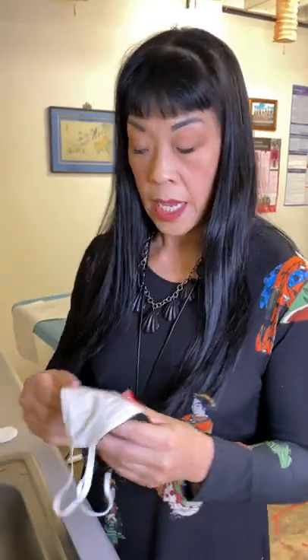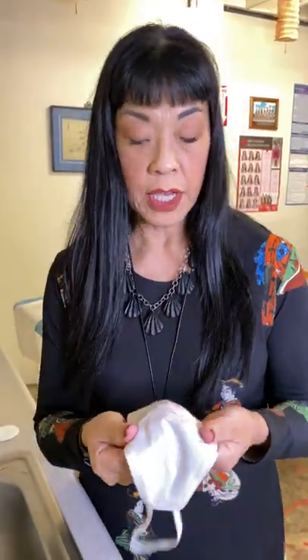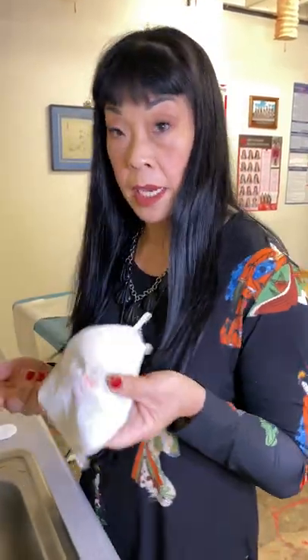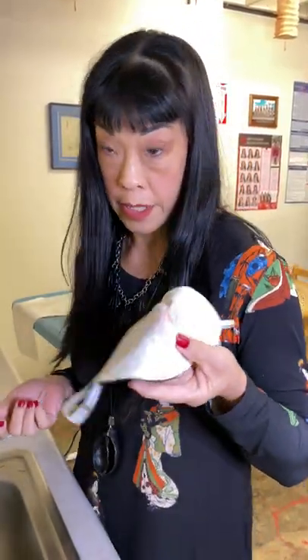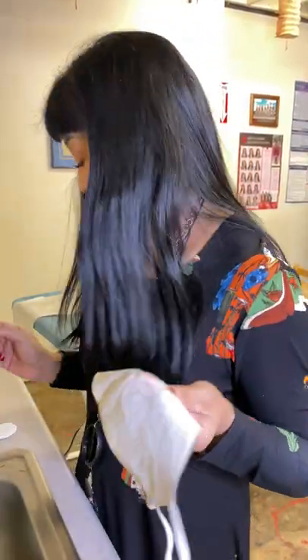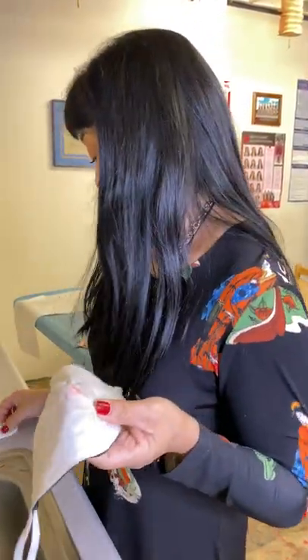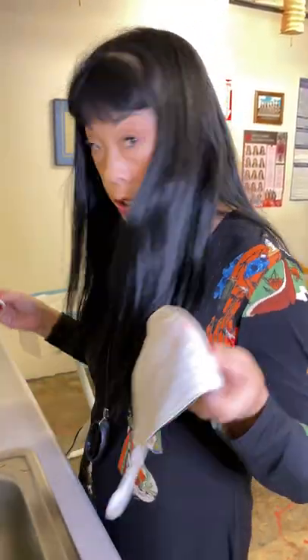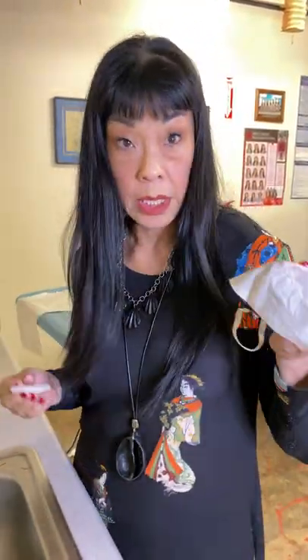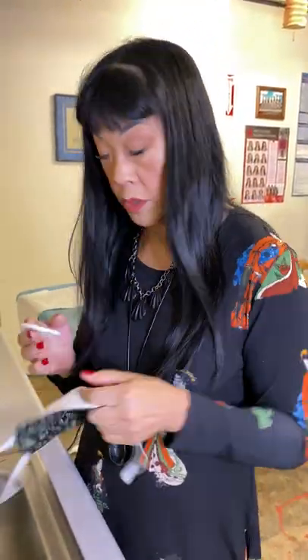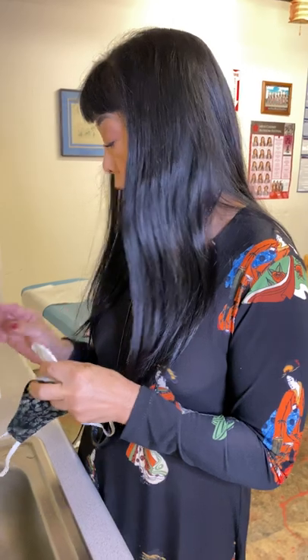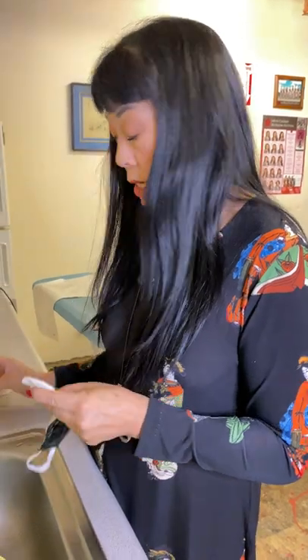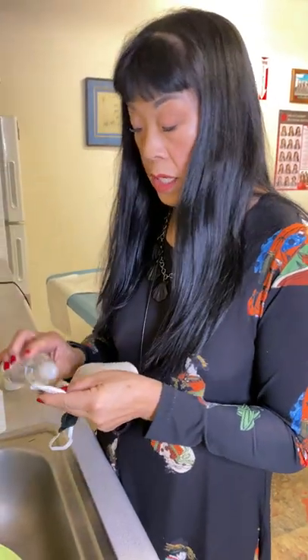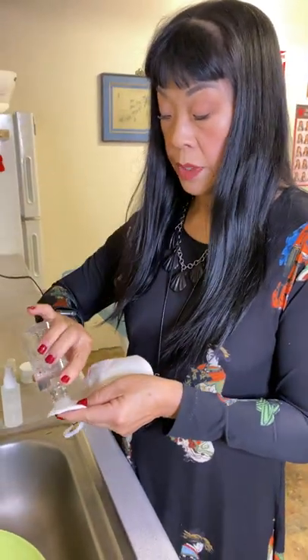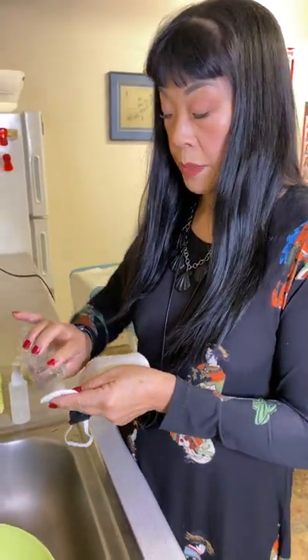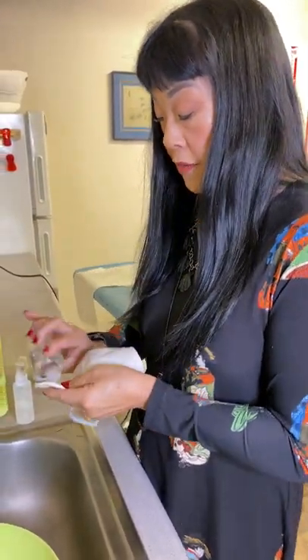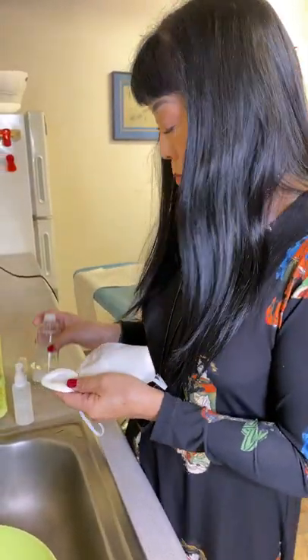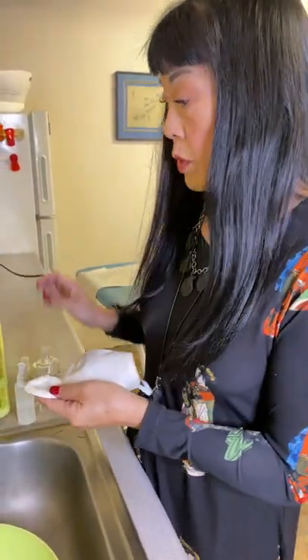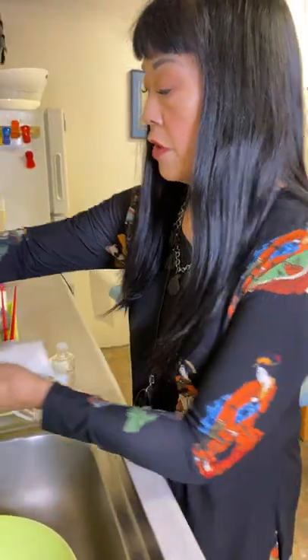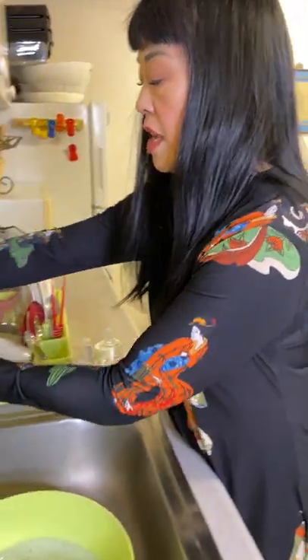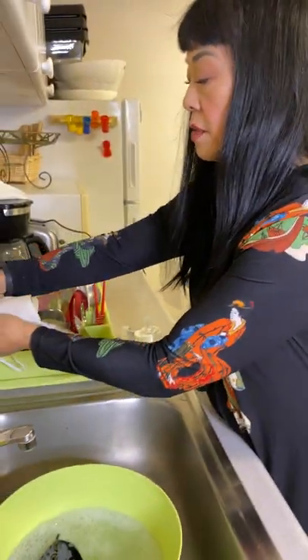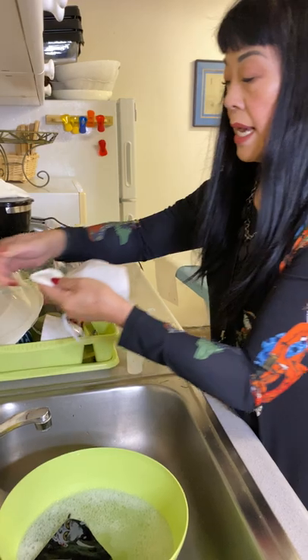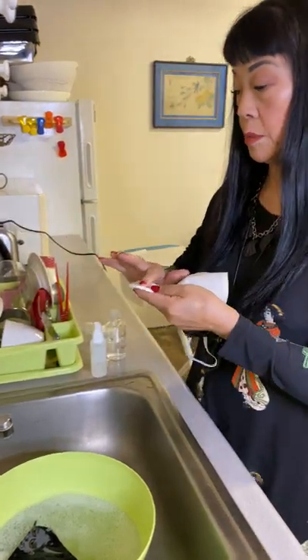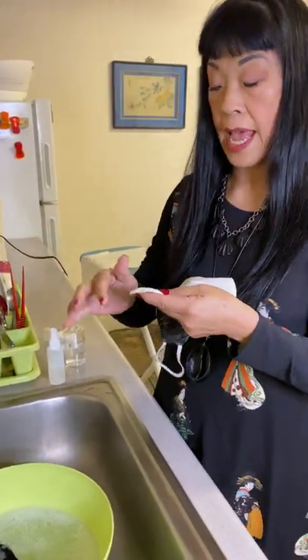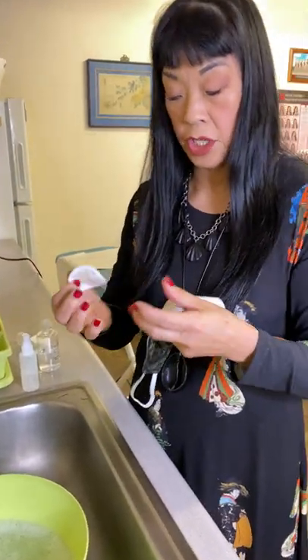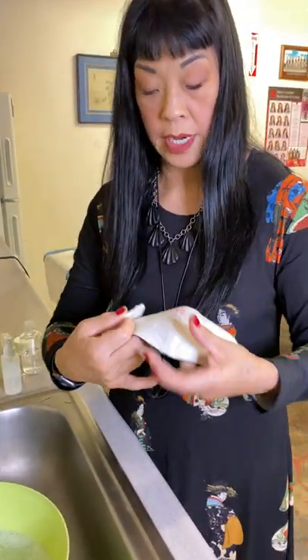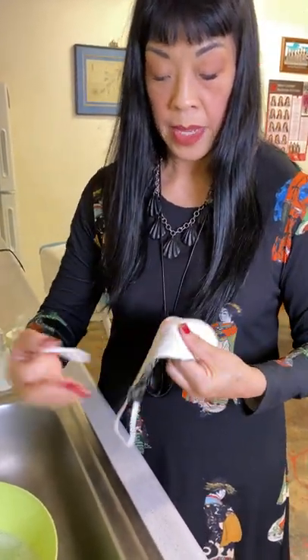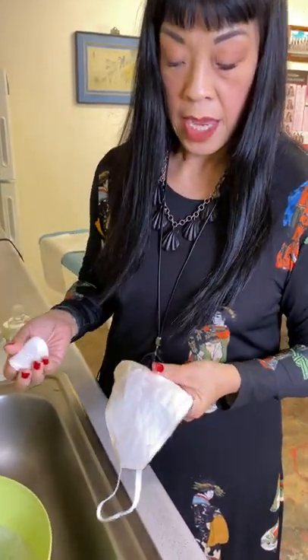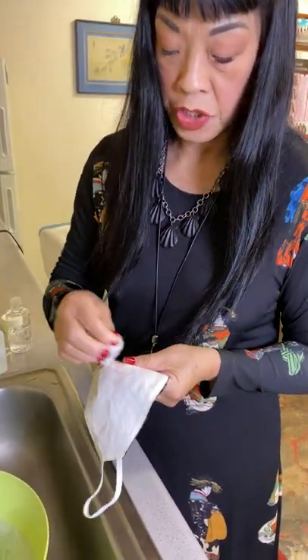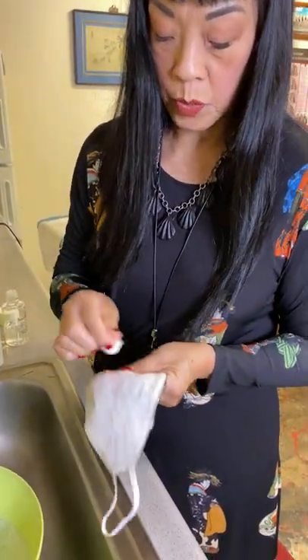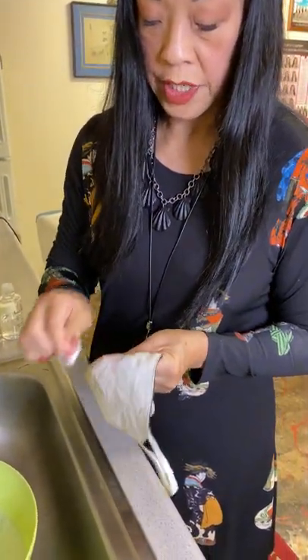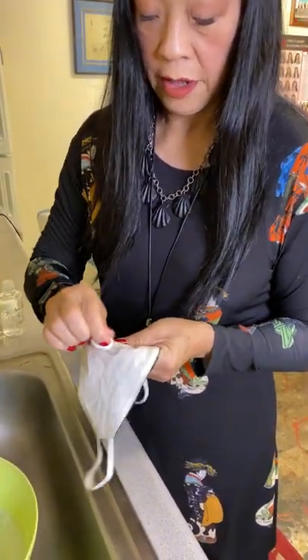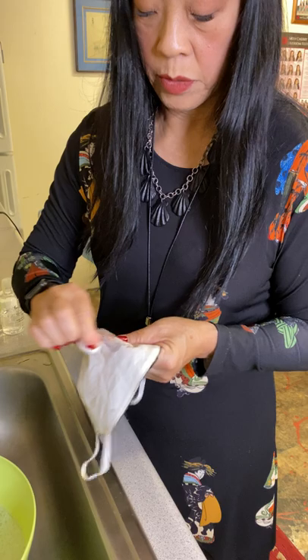If you get makeup on it, you can use a little cotton round like this. Put a little bit of makeup remover — I'll sometimes add a little bit of hand soap in there — and you can just work to get it off this way.